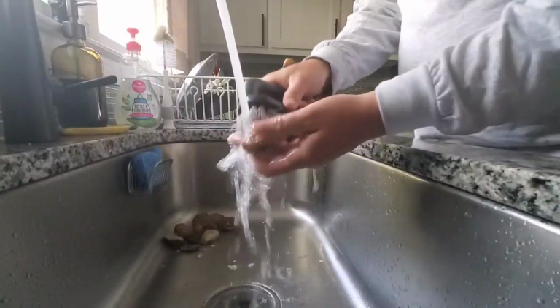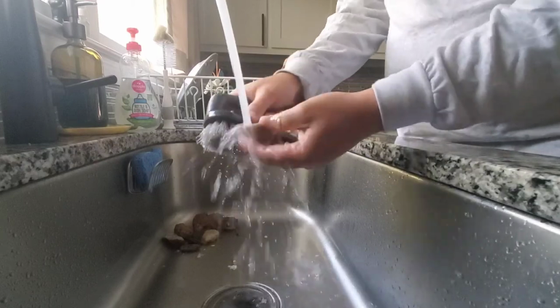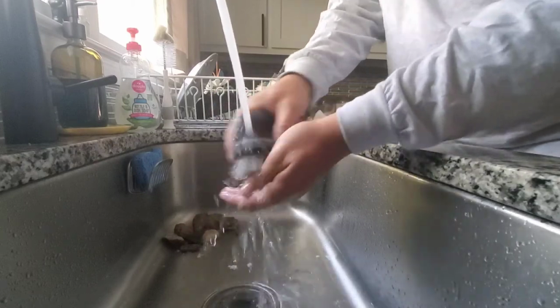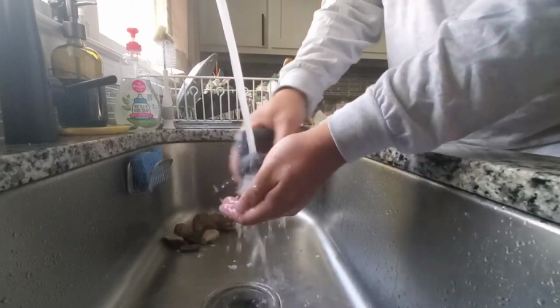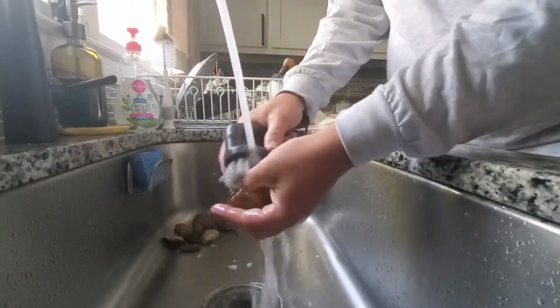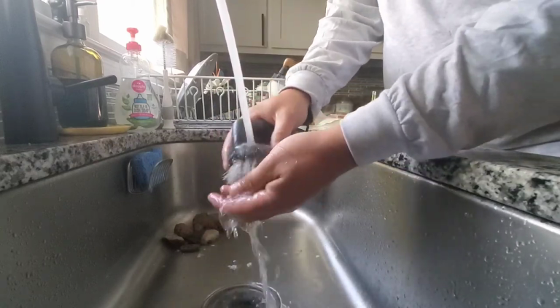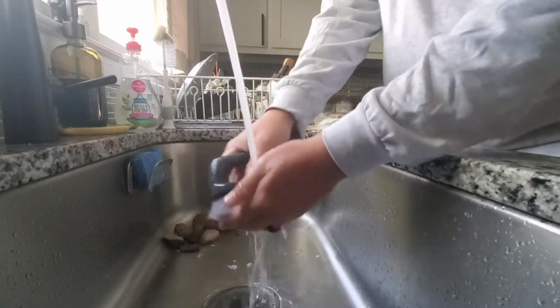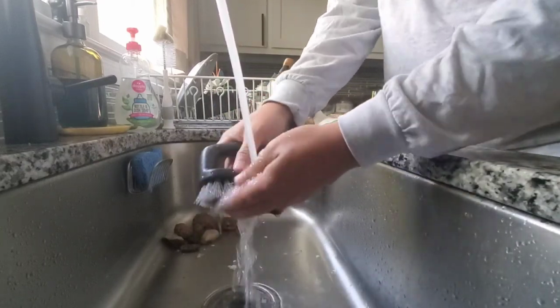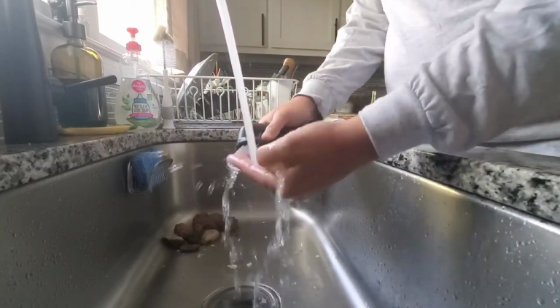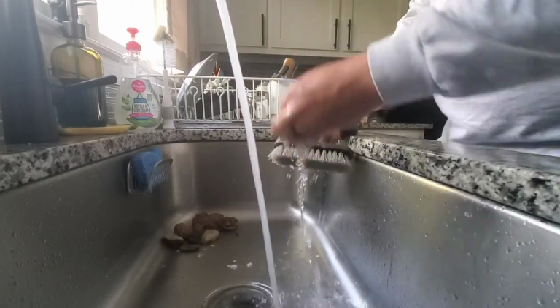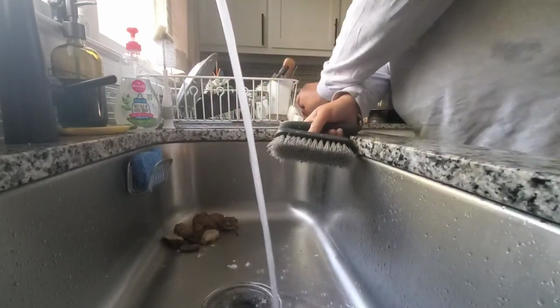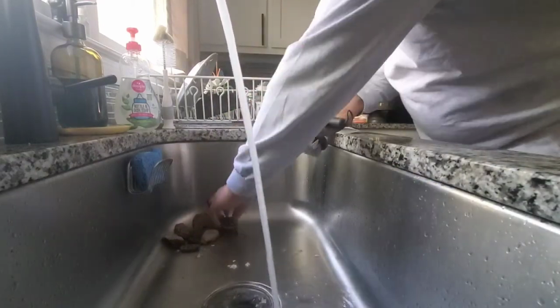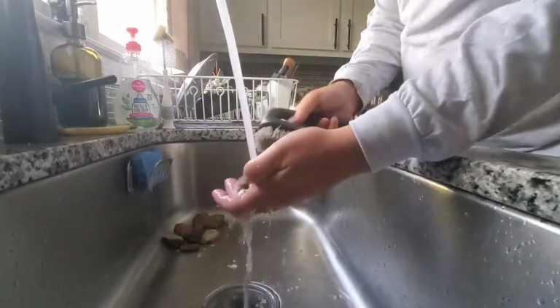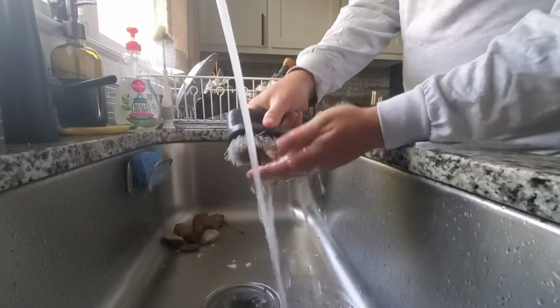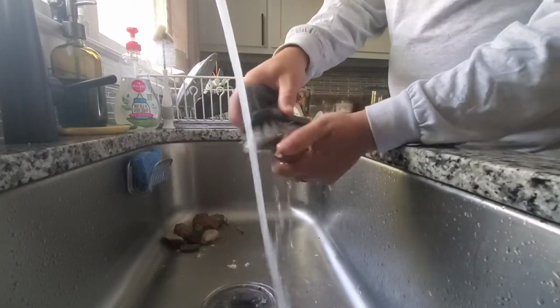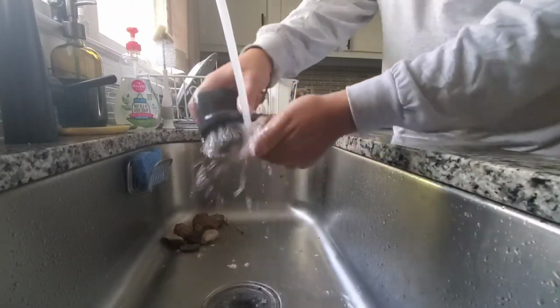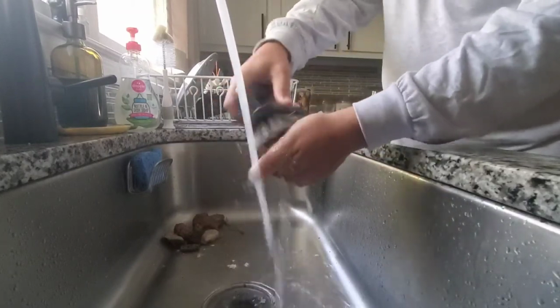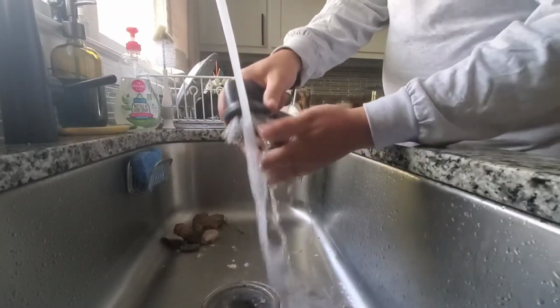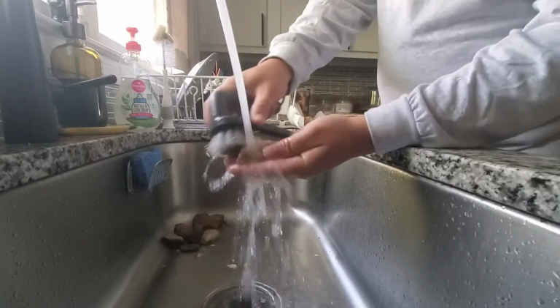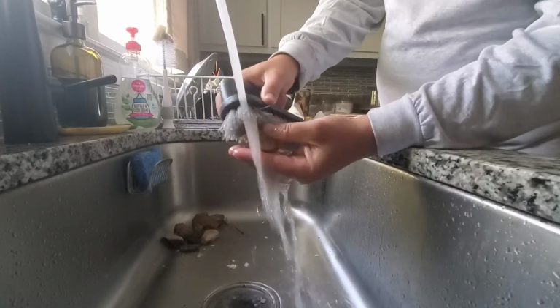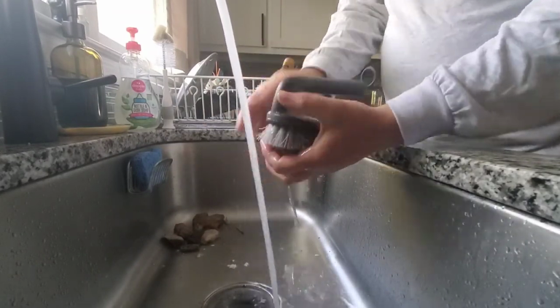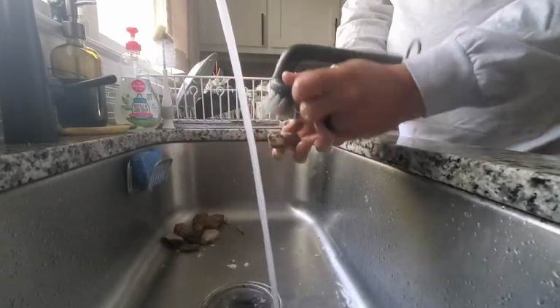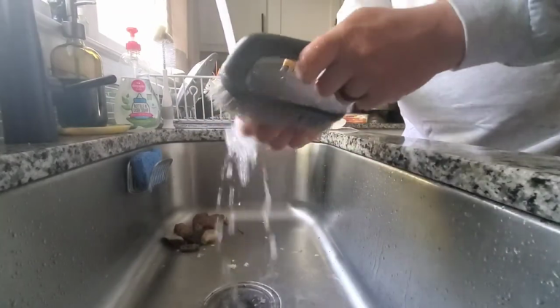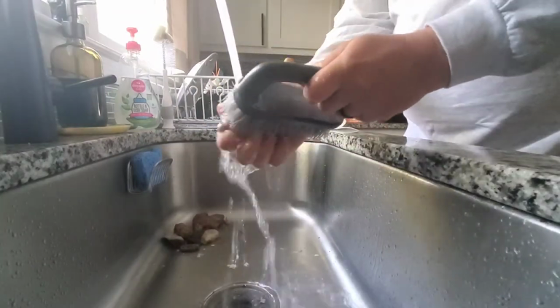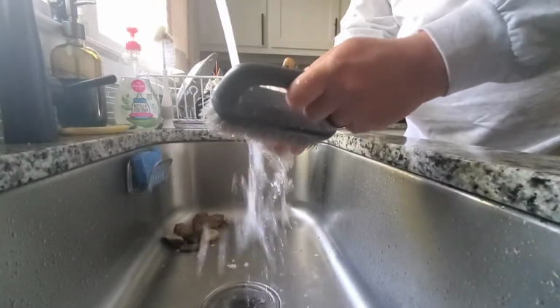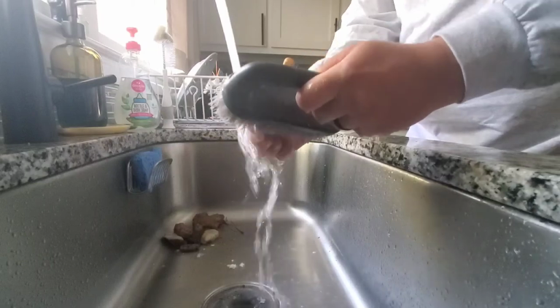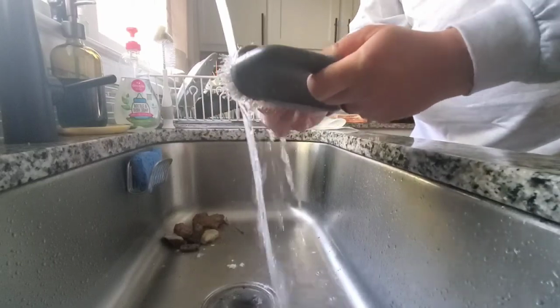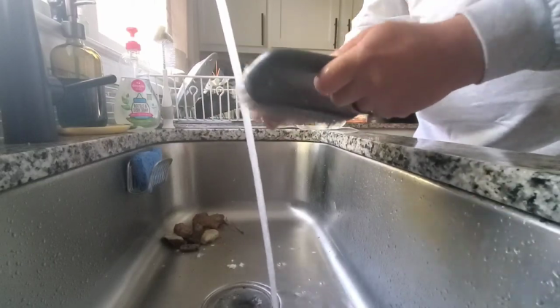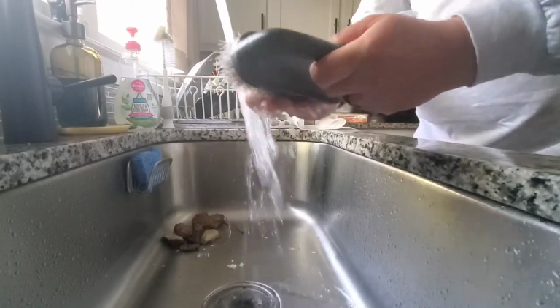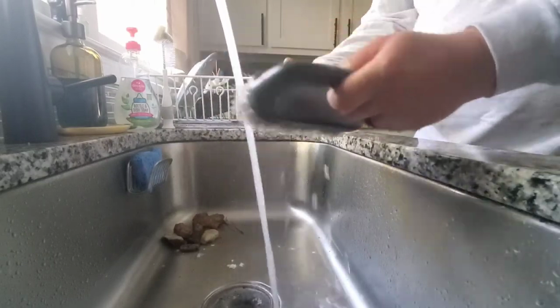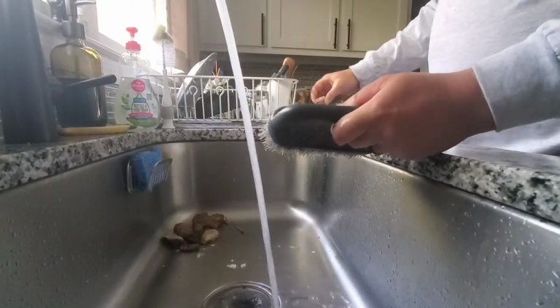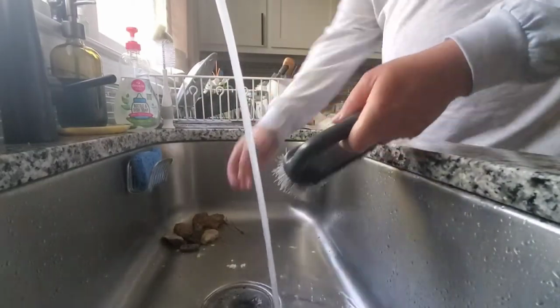The next step is going to be rinsing and washing the rocks off. We're not doing anything too crazy — I'm not trying to shine them up, just trying to get the caked-off mud and all the grit and grime off of them so the paint will stick better and it will look better.